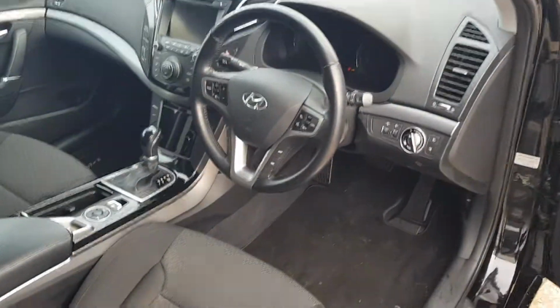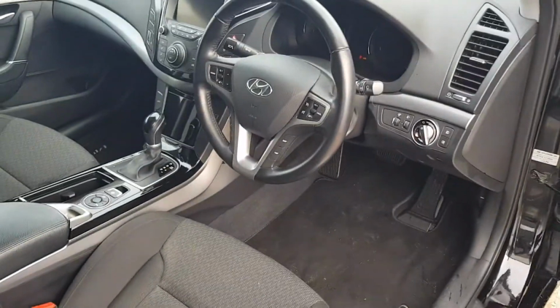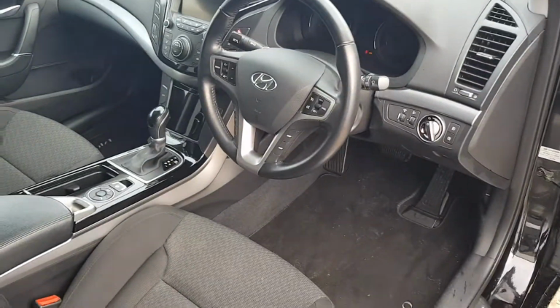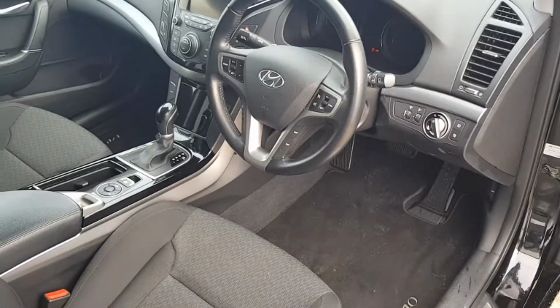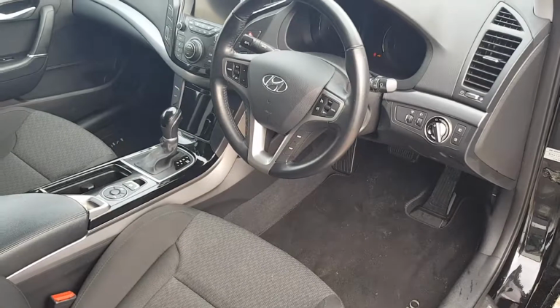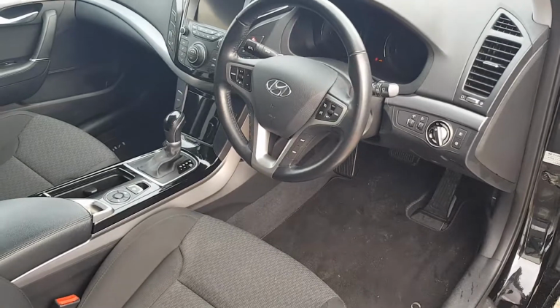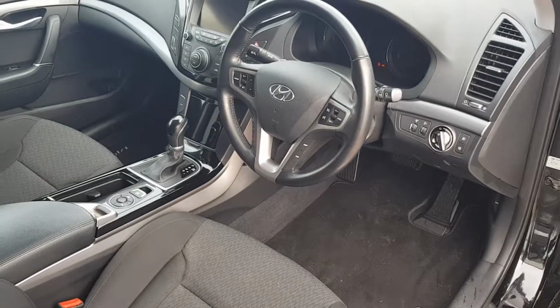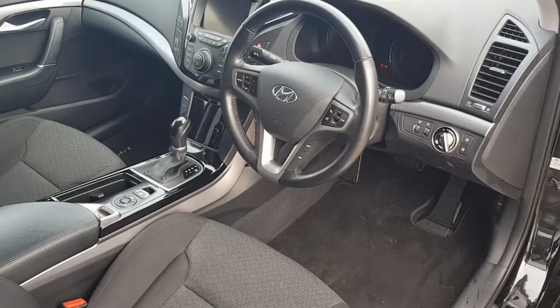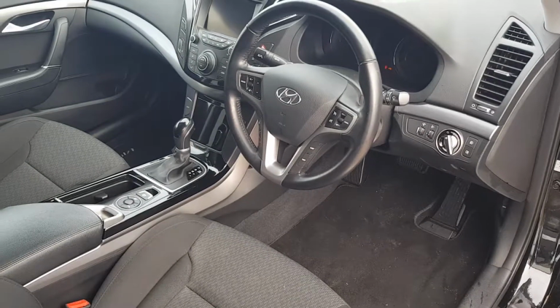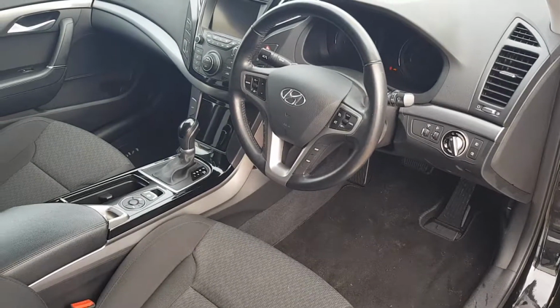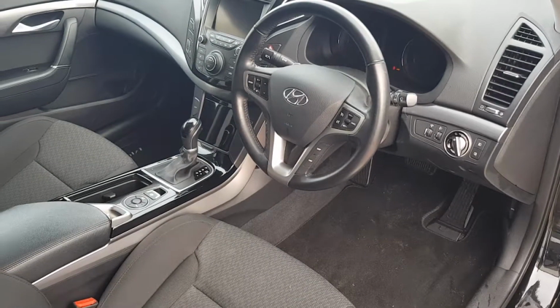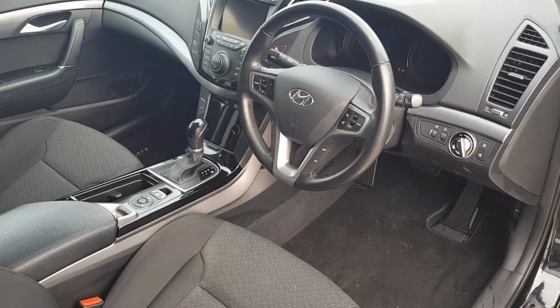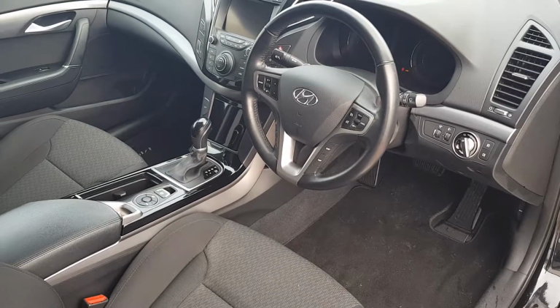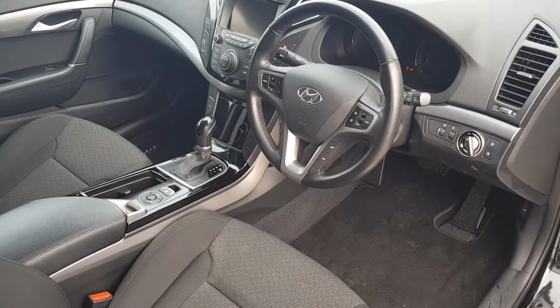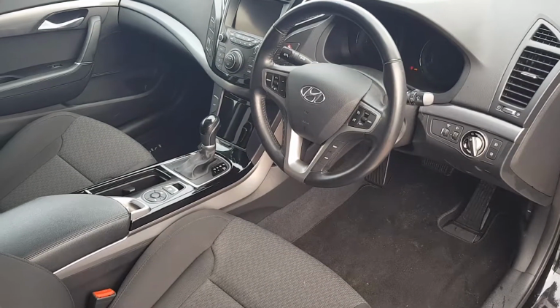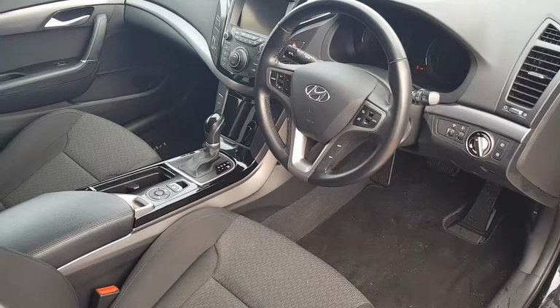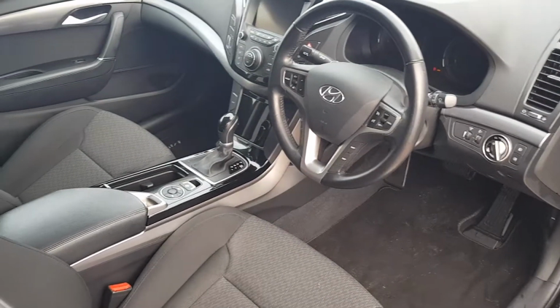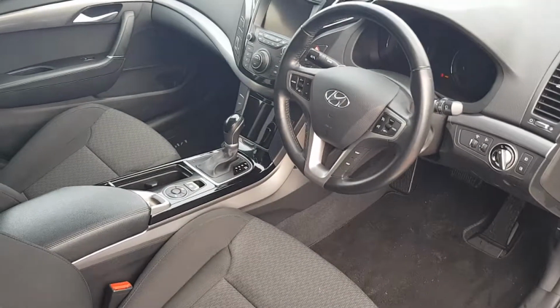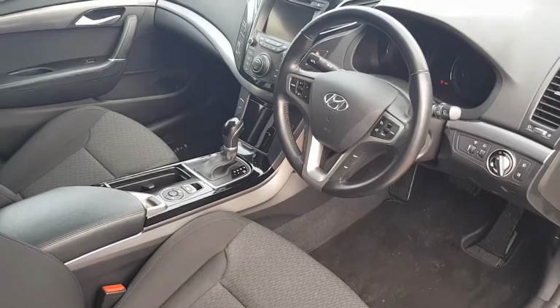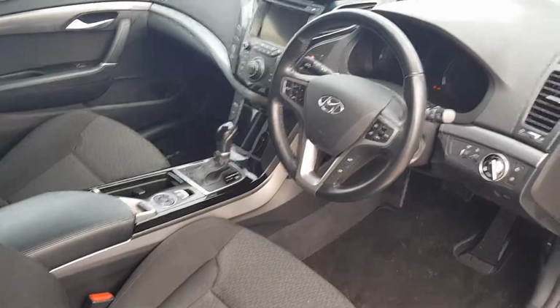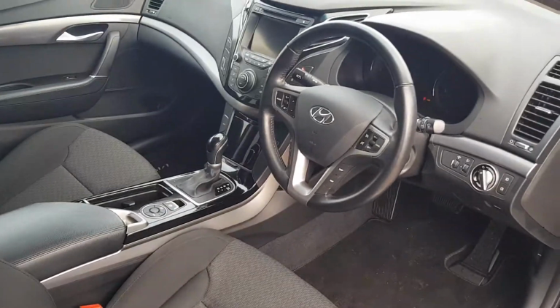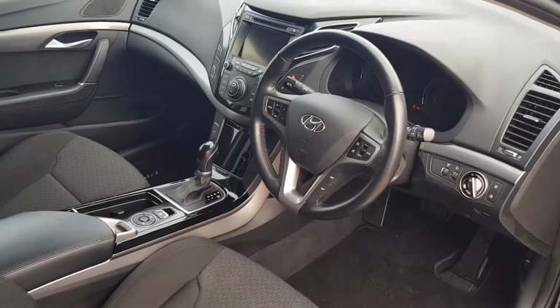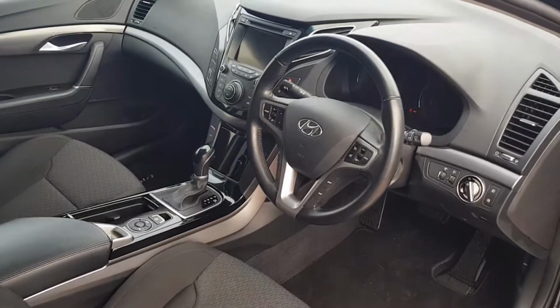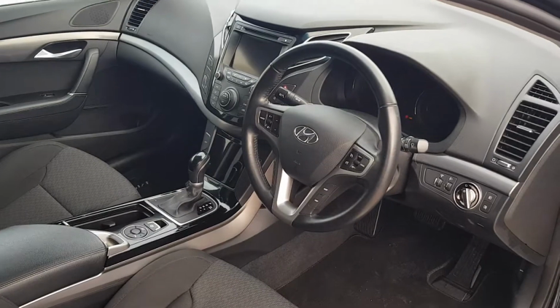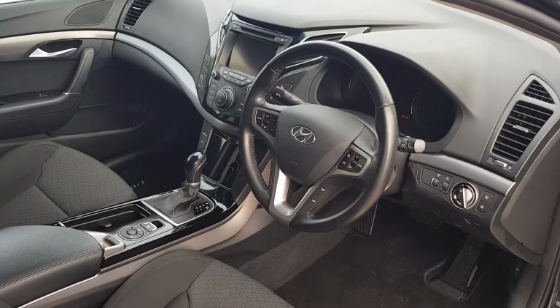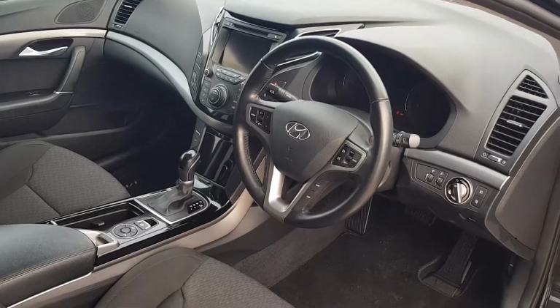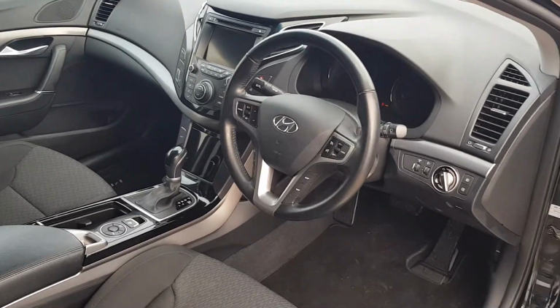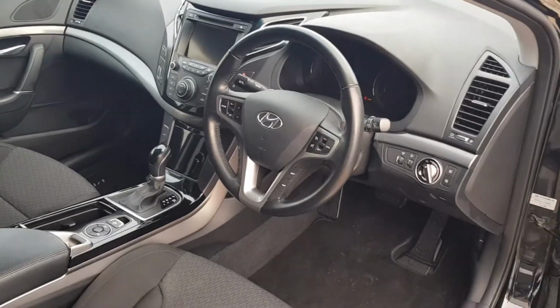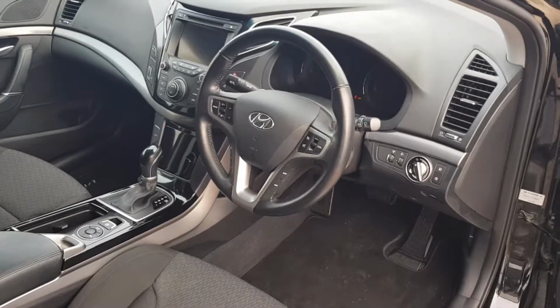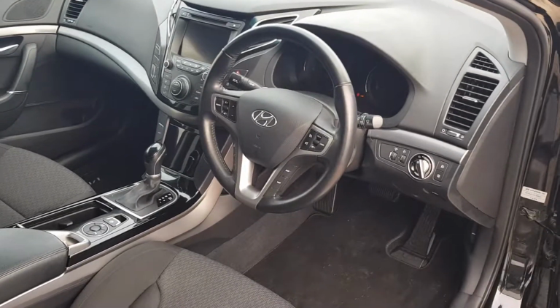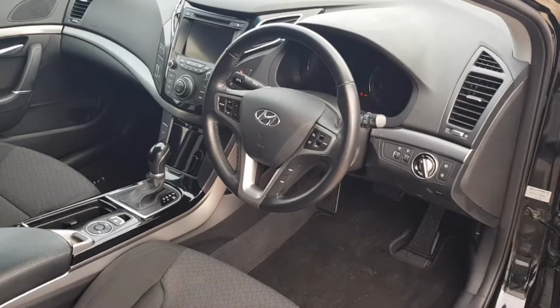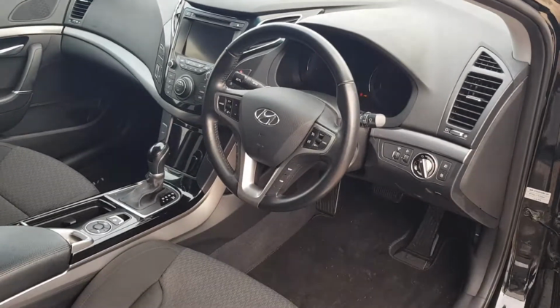It has satellite navigation and it's an automatic diesel as well. The car comes with electric handbrake, USB and iPod connection, and automatic headlights.